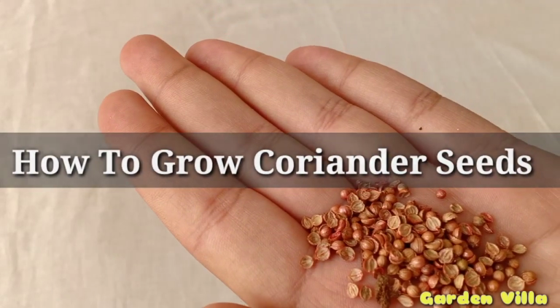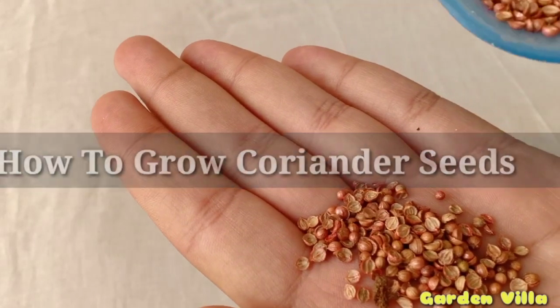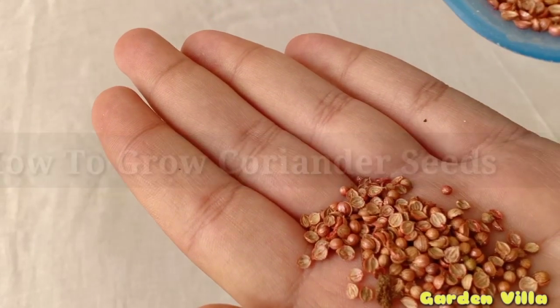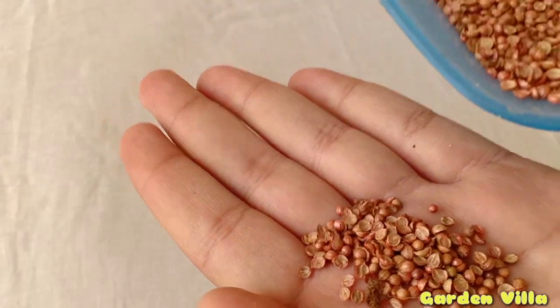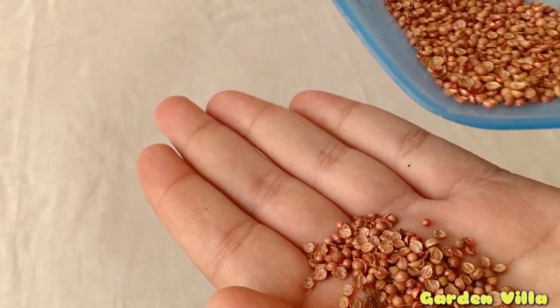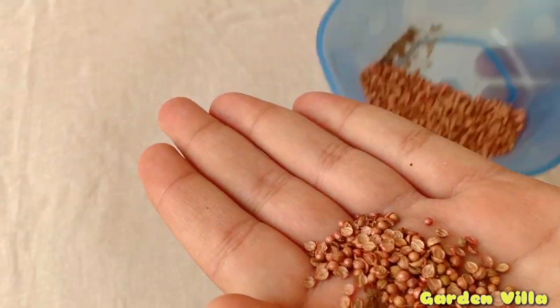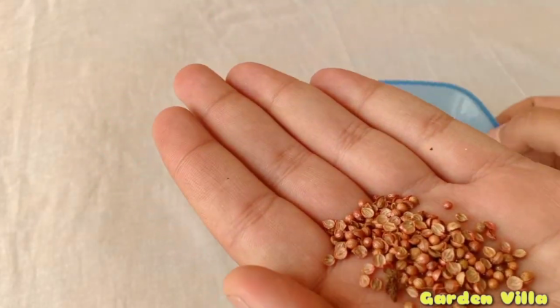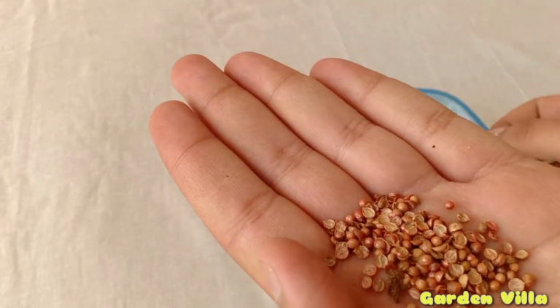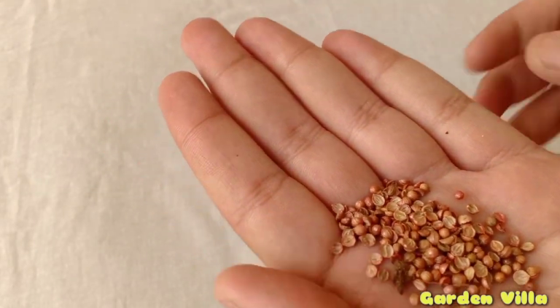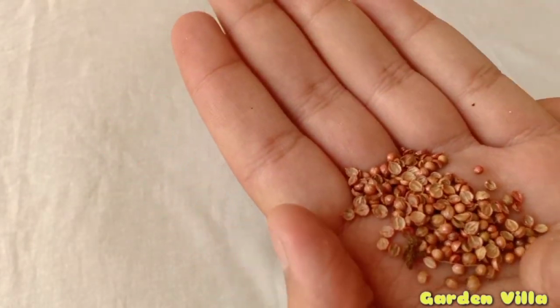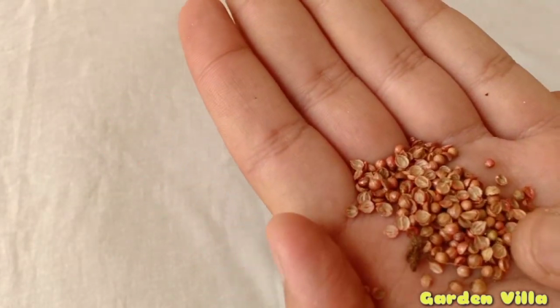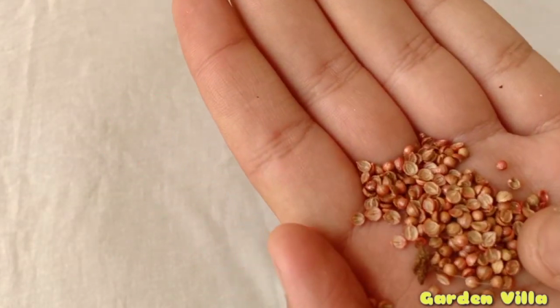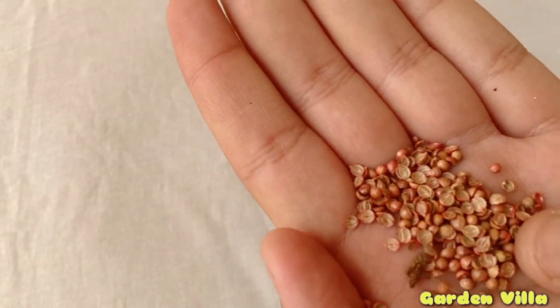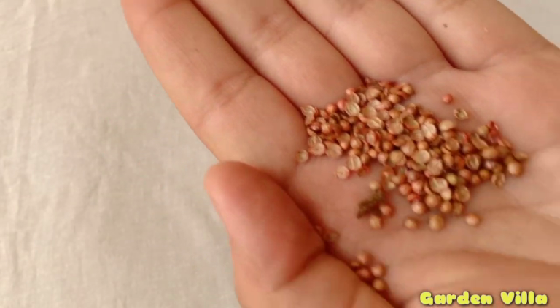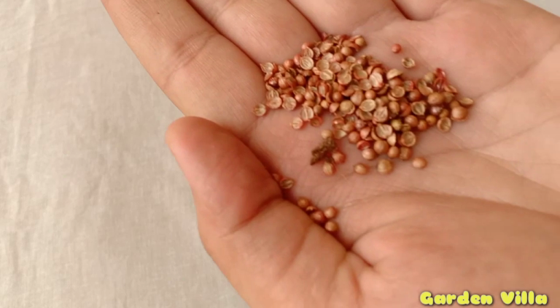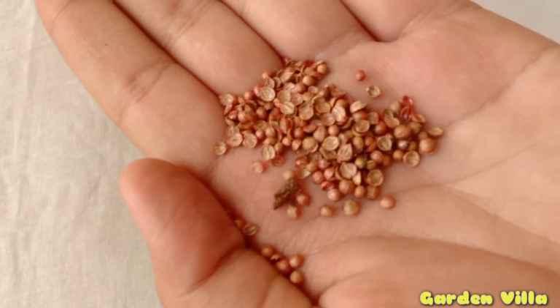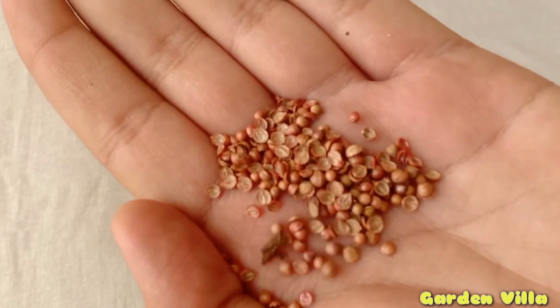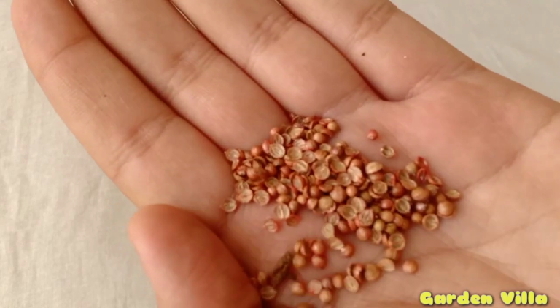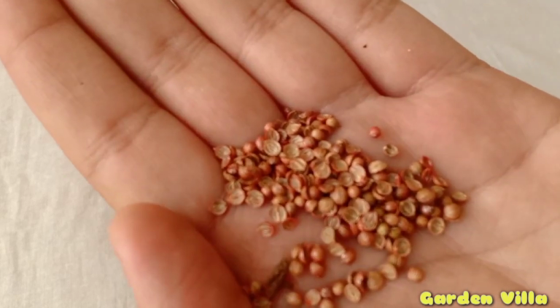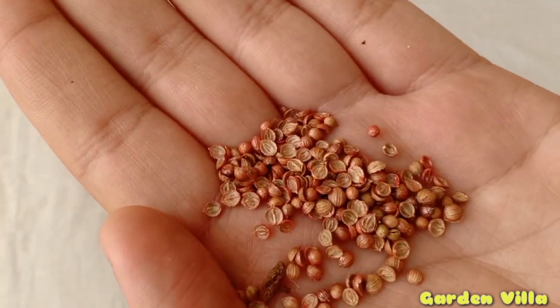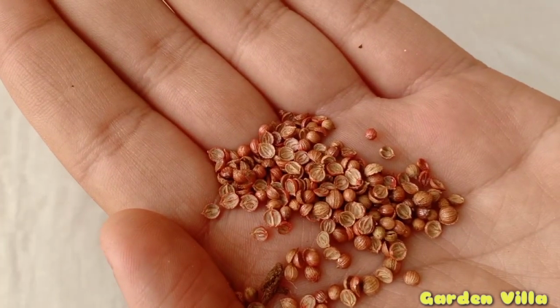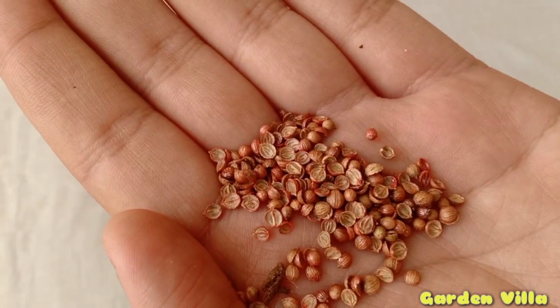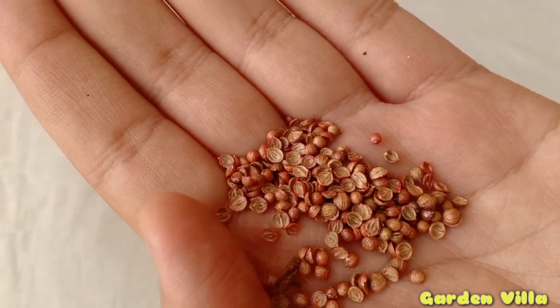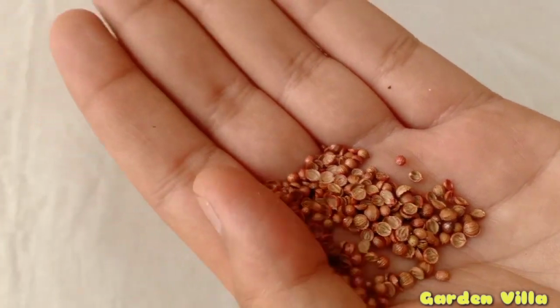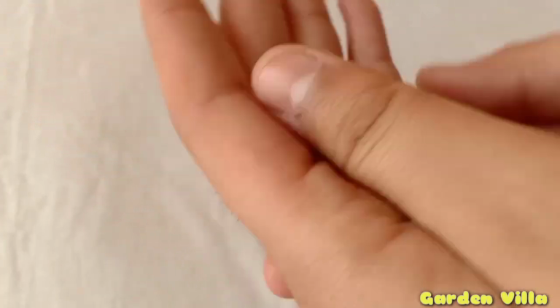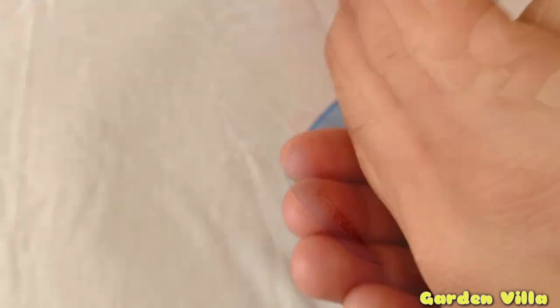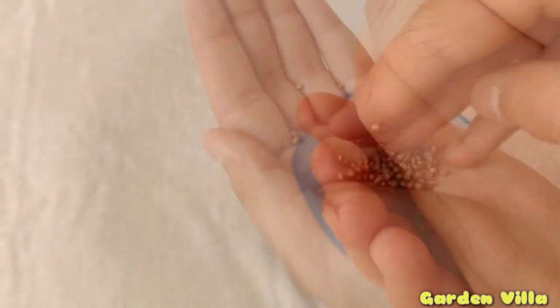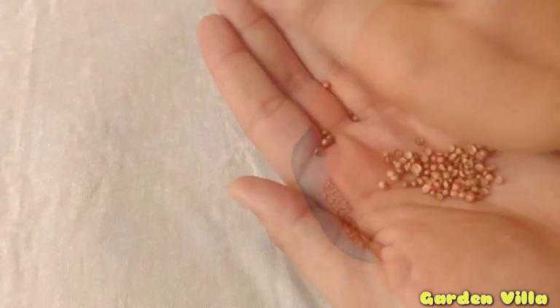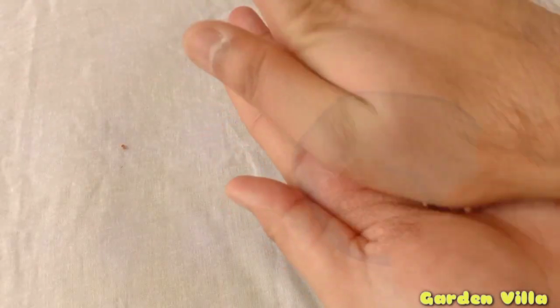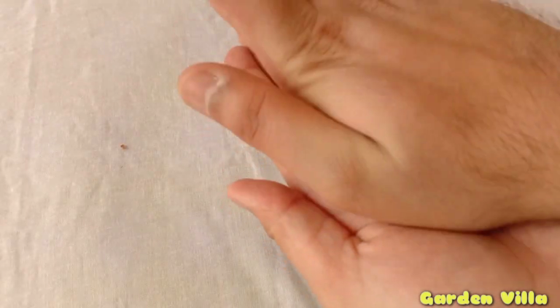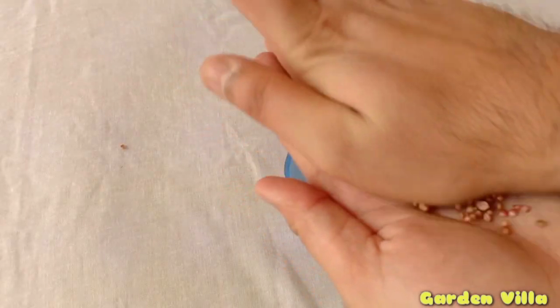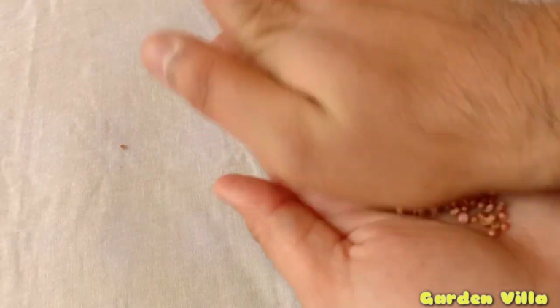To grow coriander, good quality seeds are very crucial to choose, since germination, taste, and various factors depend upon the quality of the seeds which you are choosing to grow.